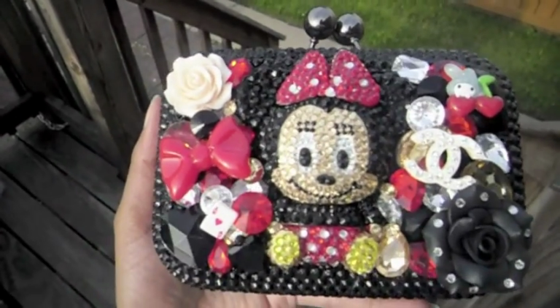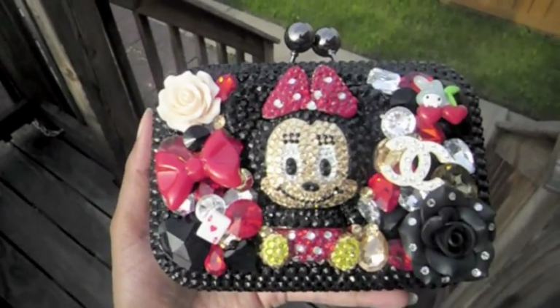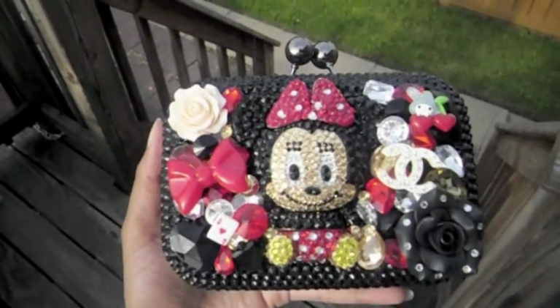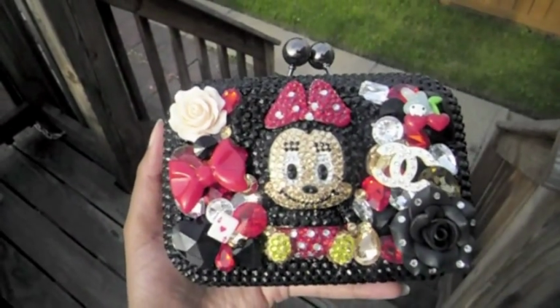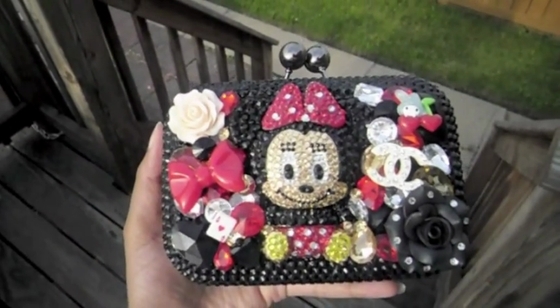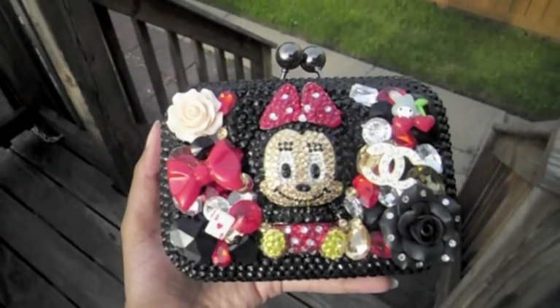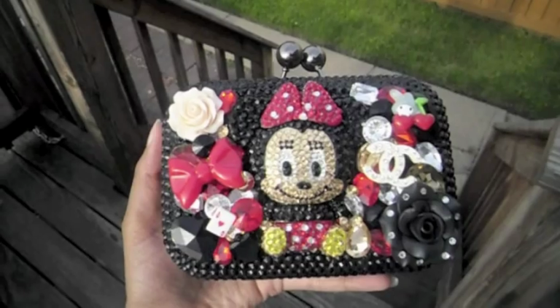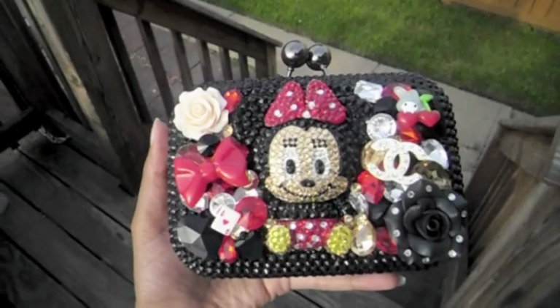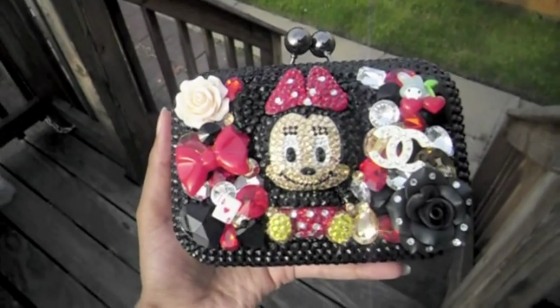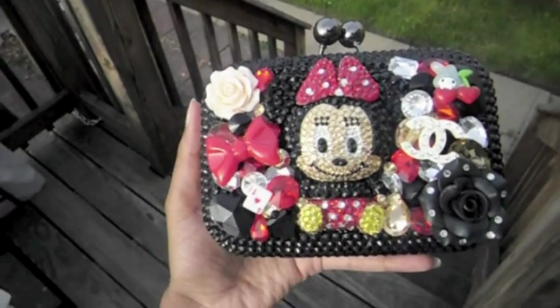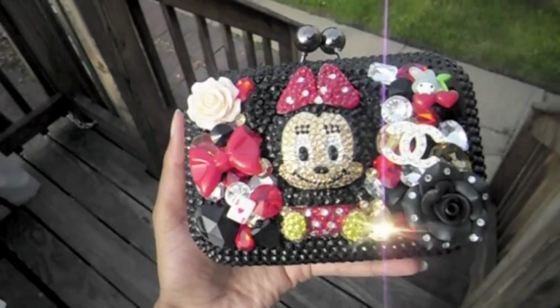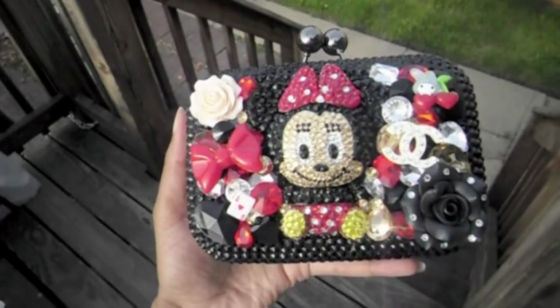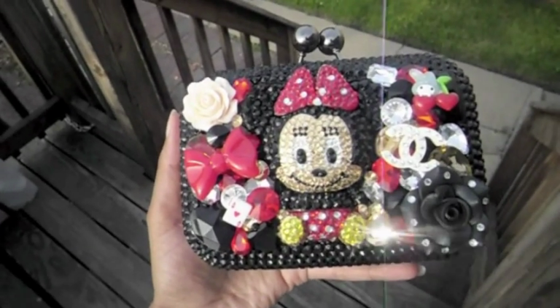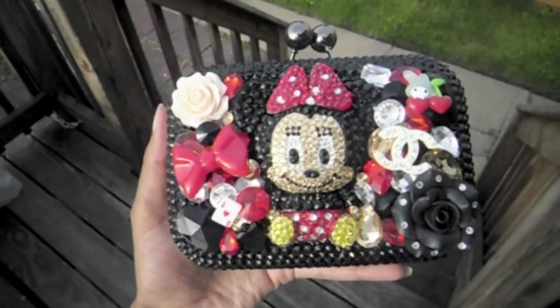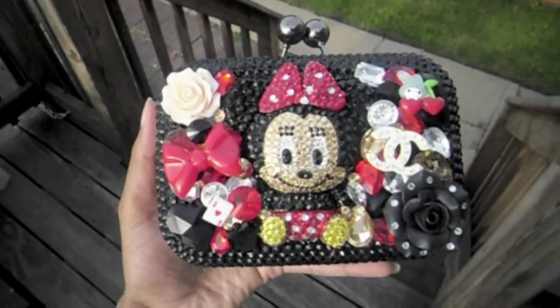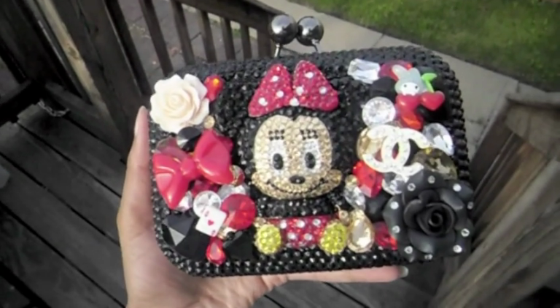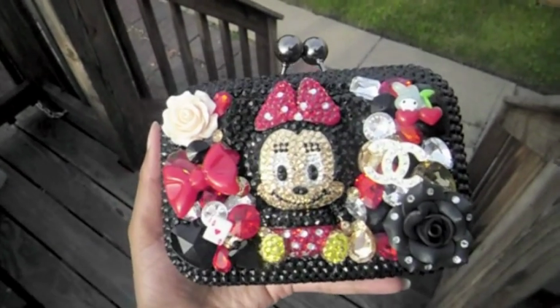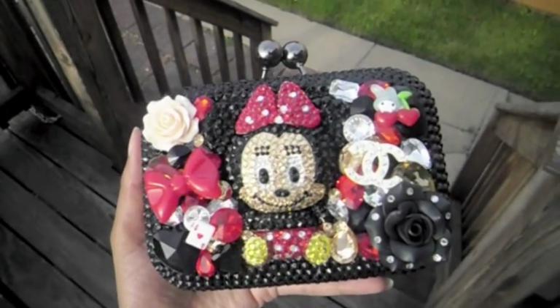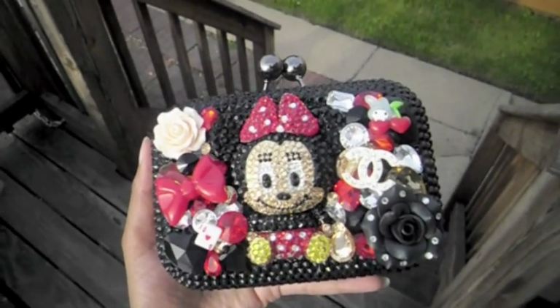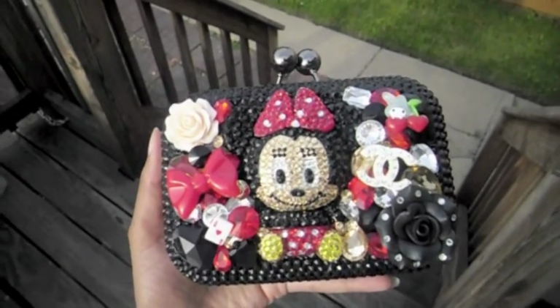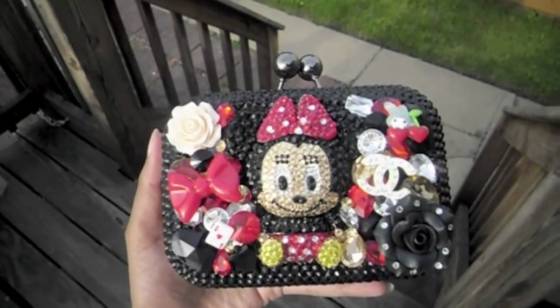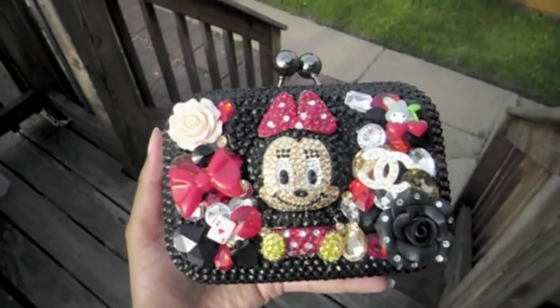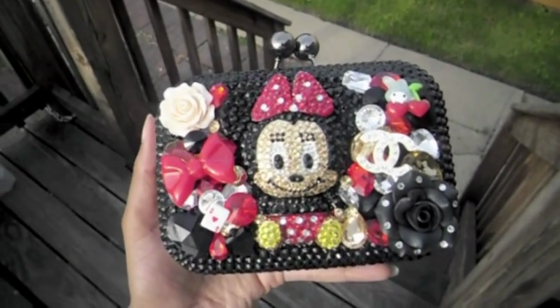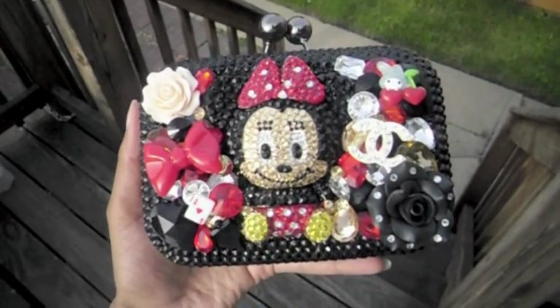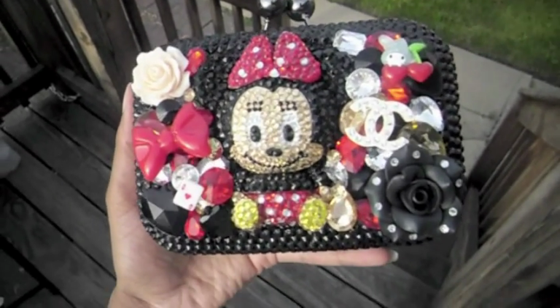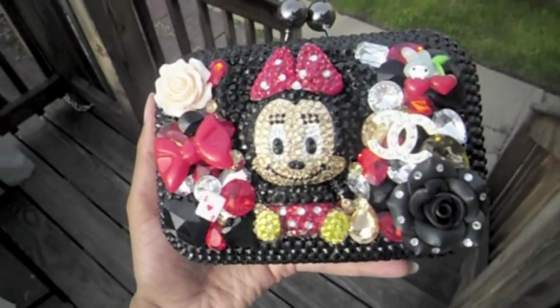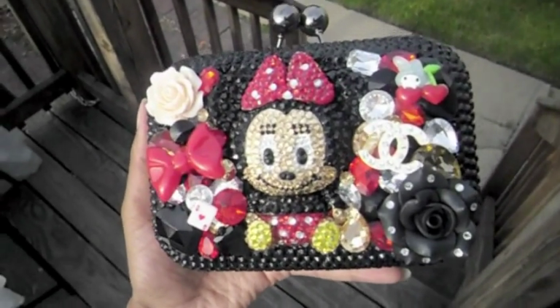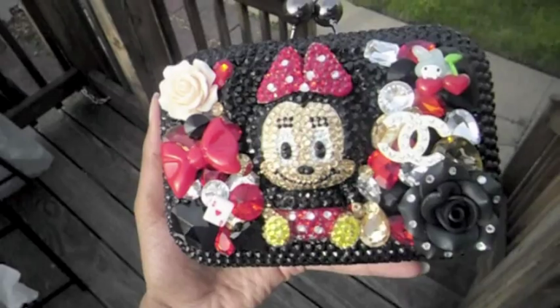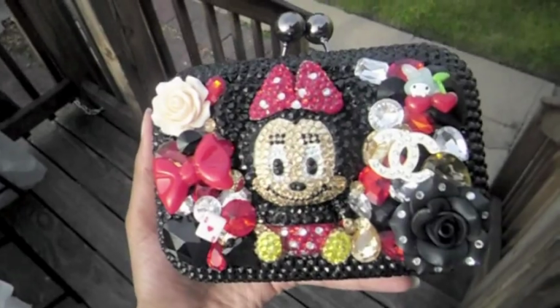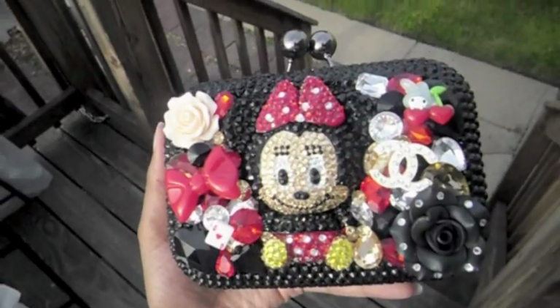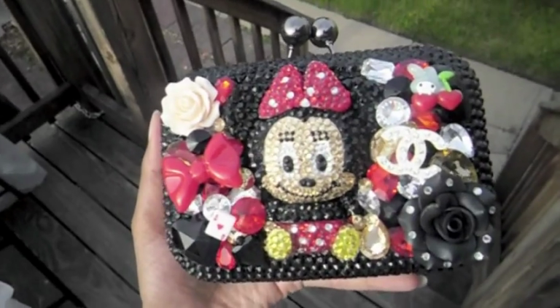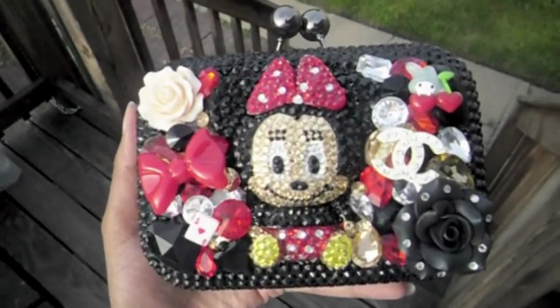The clutch does come with an arm handle so you don't have to just hold it in your hand. You can actually put it on your arm and just go.